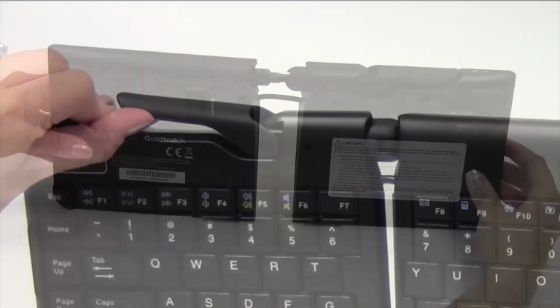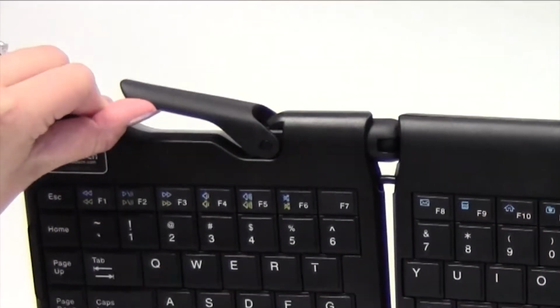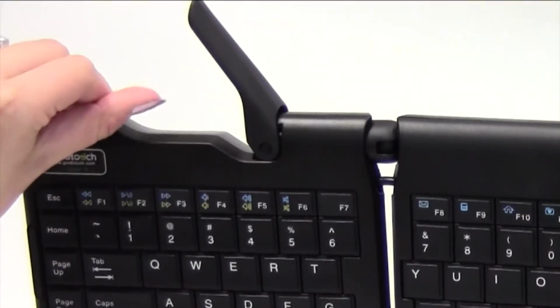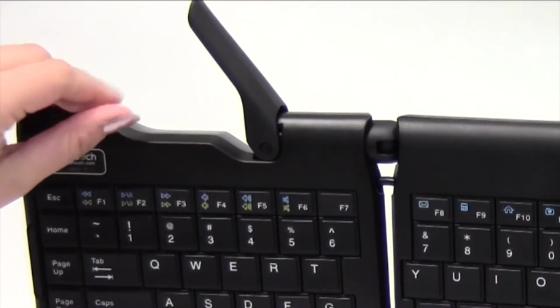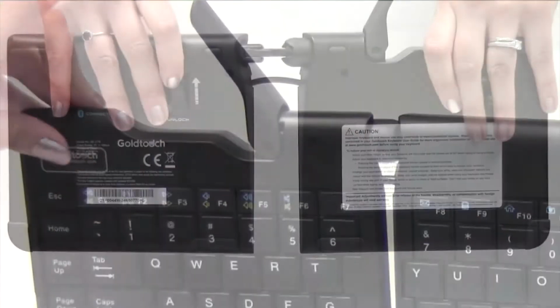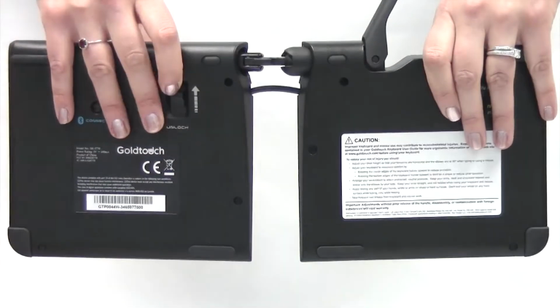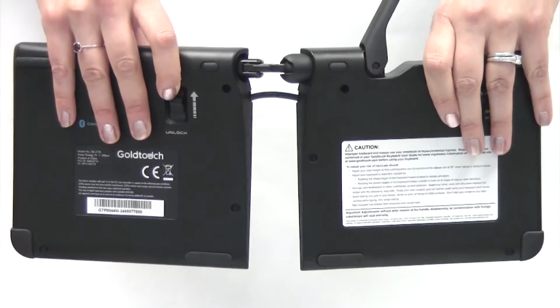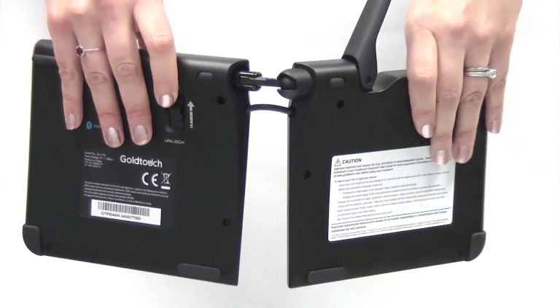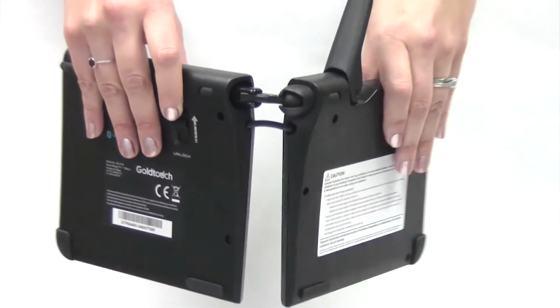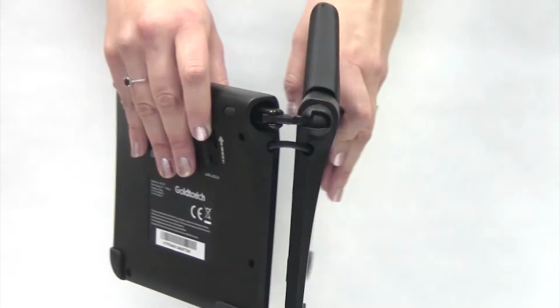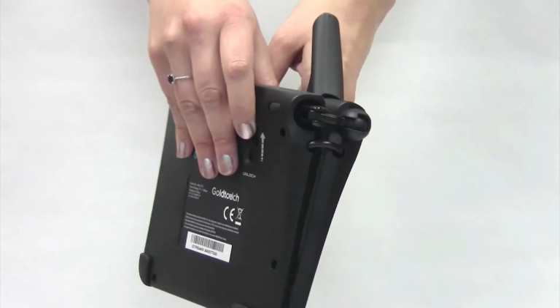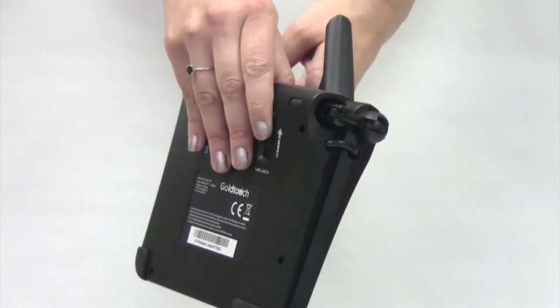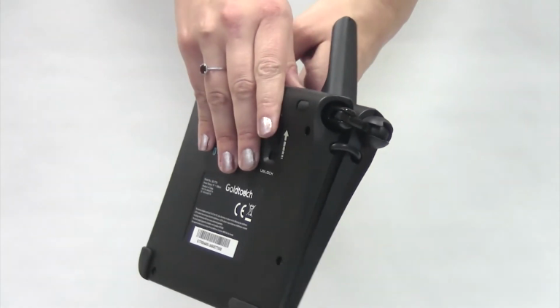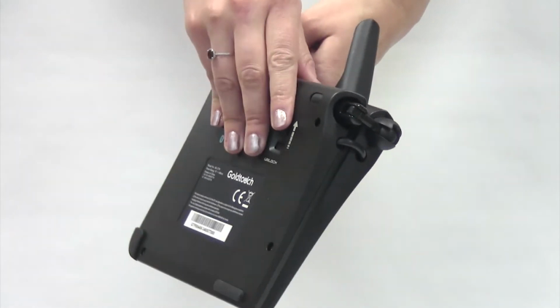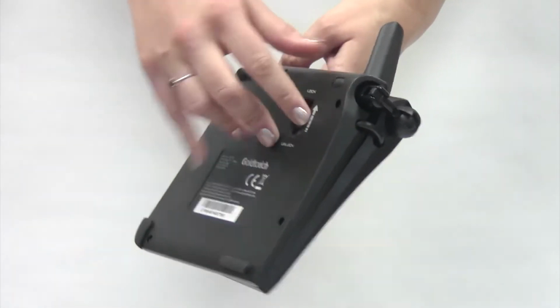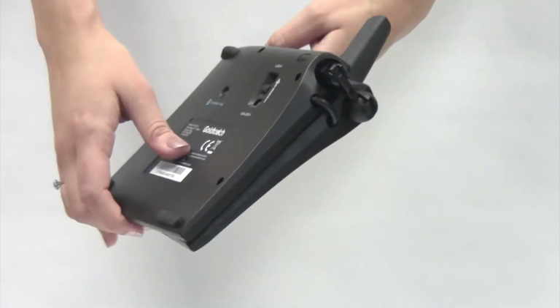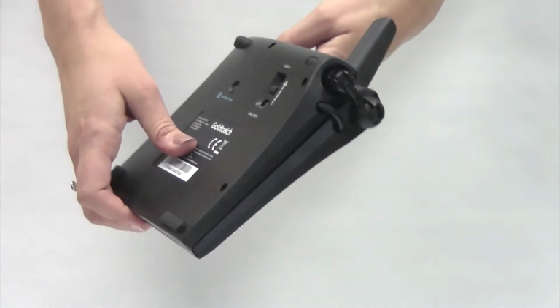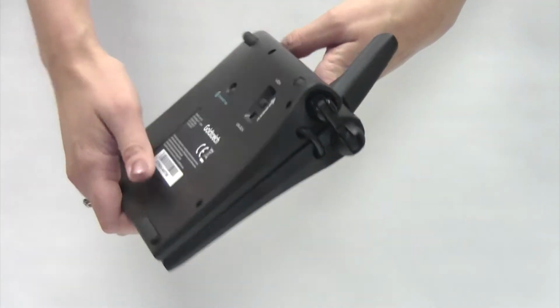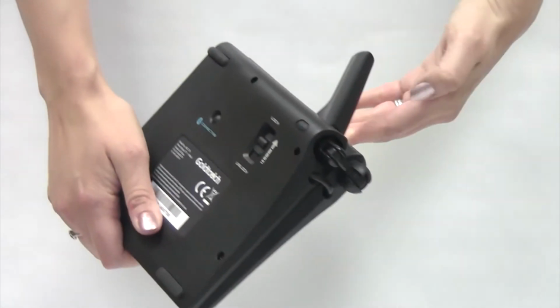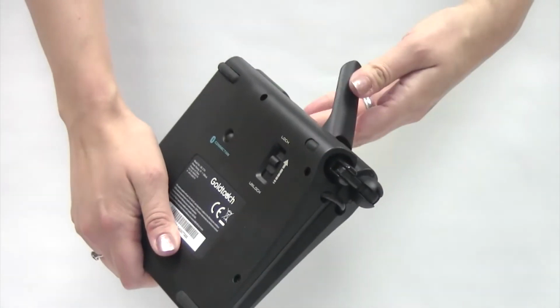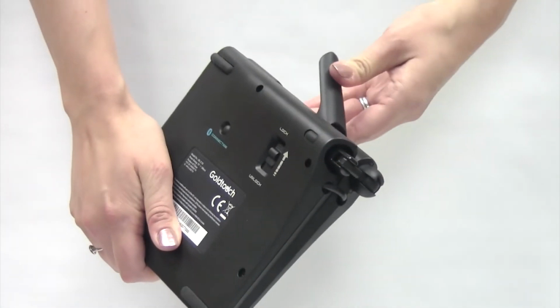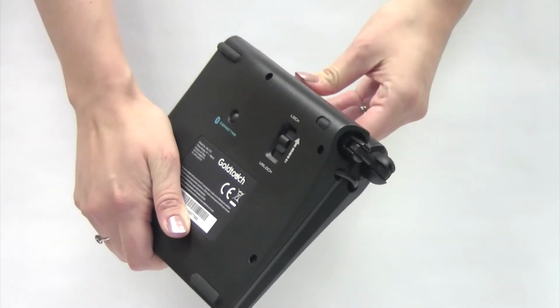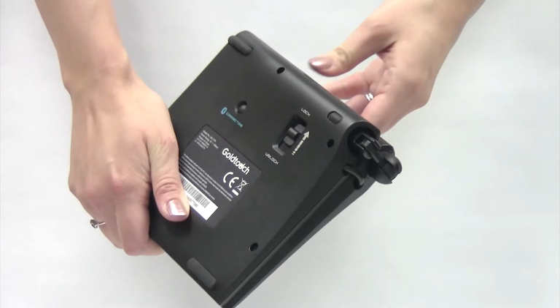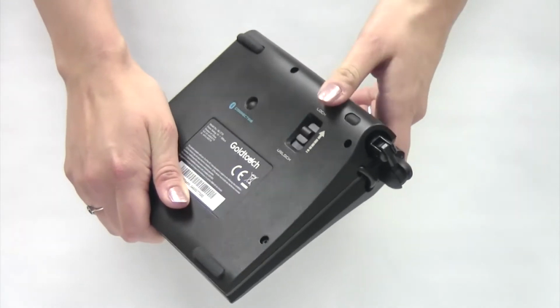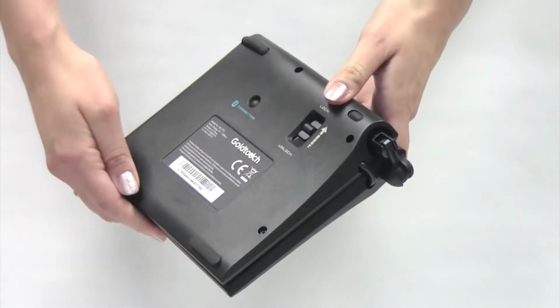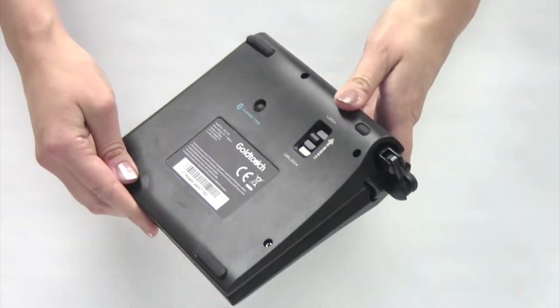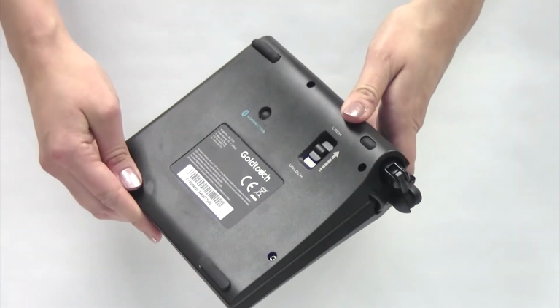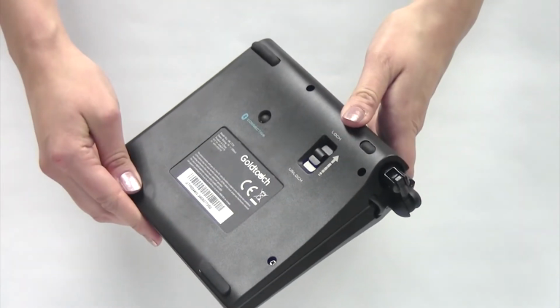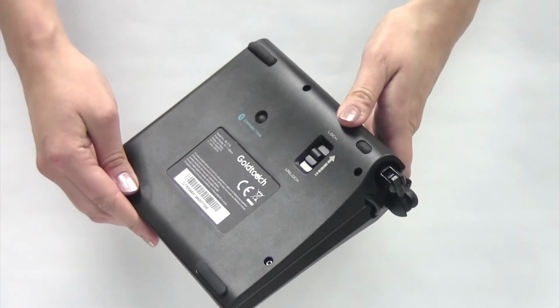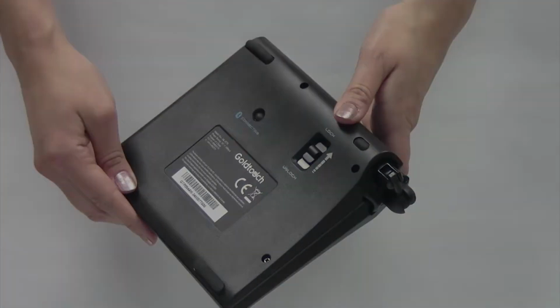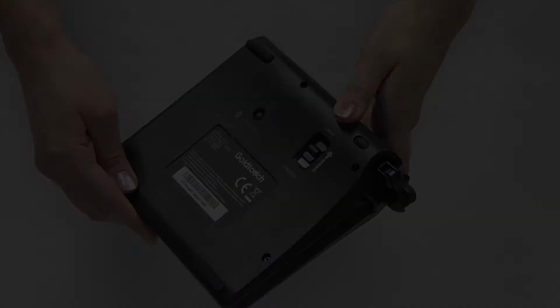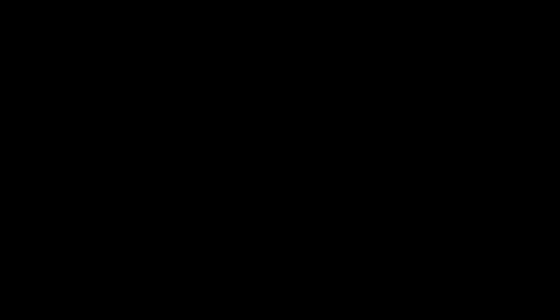Next, release the handle on the top of the keyboard. Fold the two segments together. Lastly, push the handle back into the closed and locked position. Your keyboard is now ready for transport.